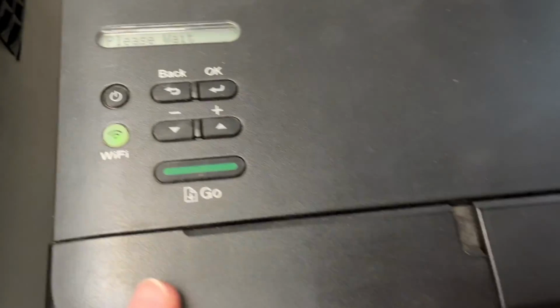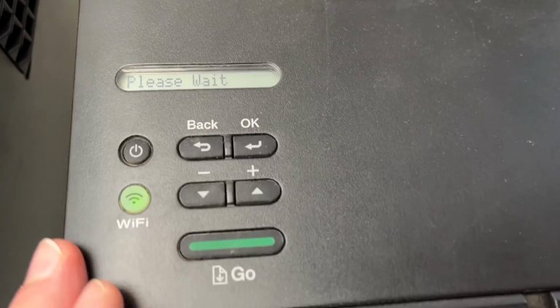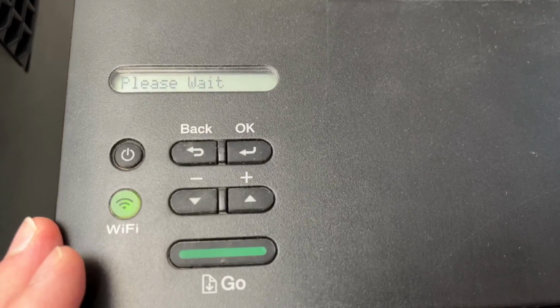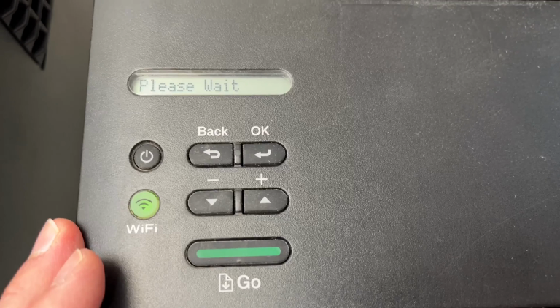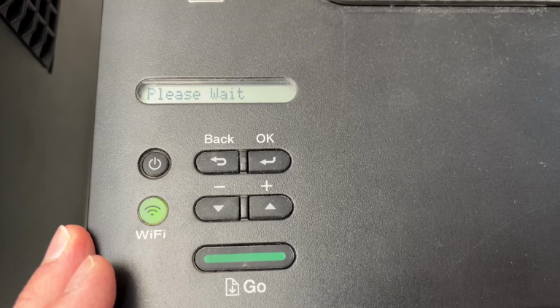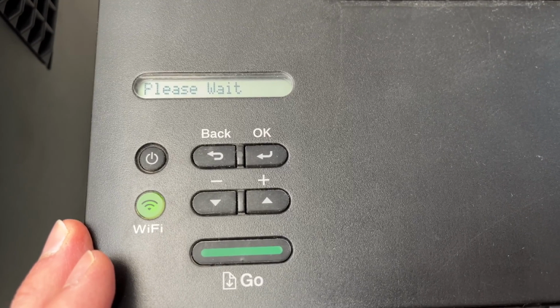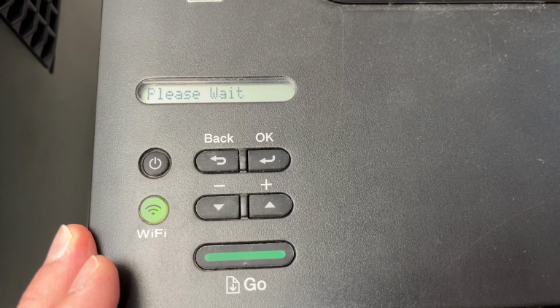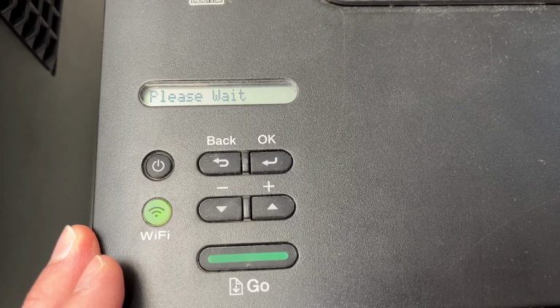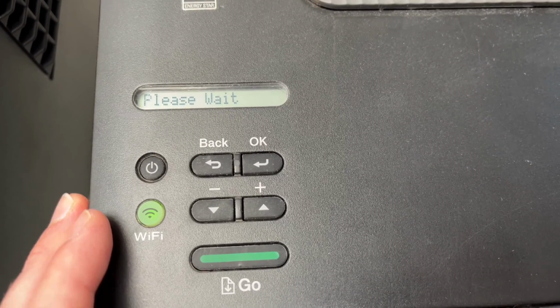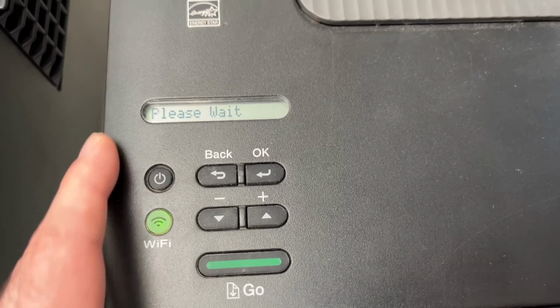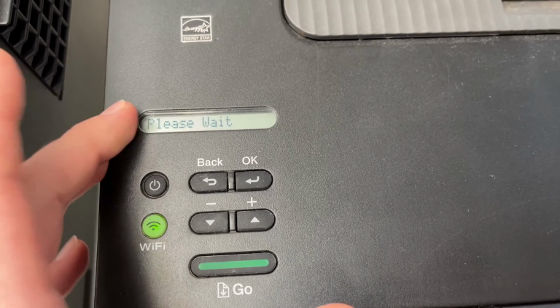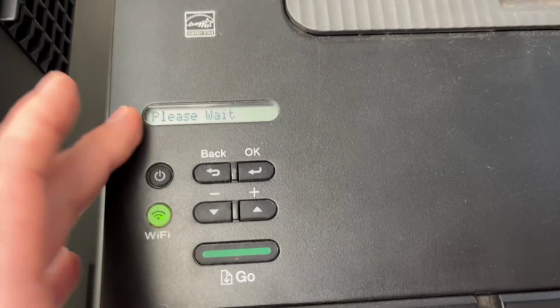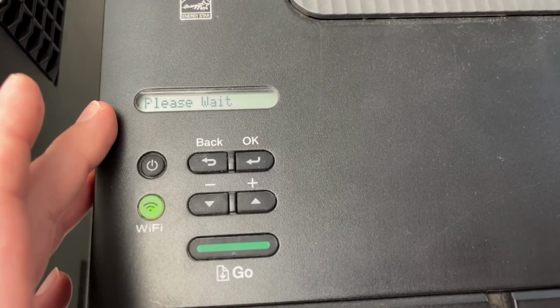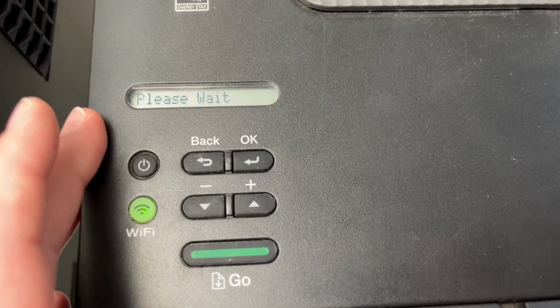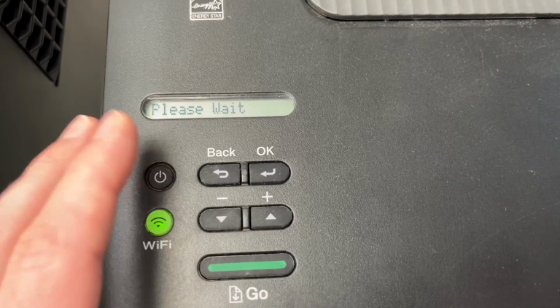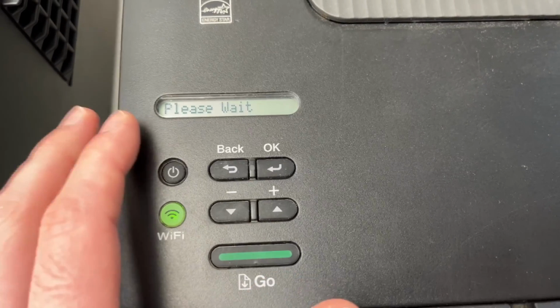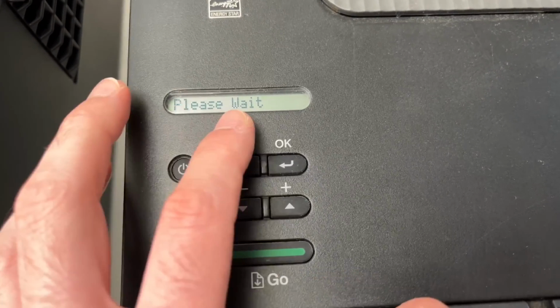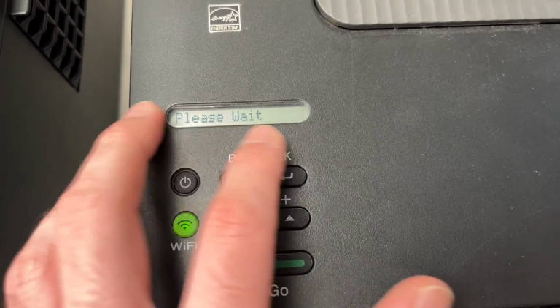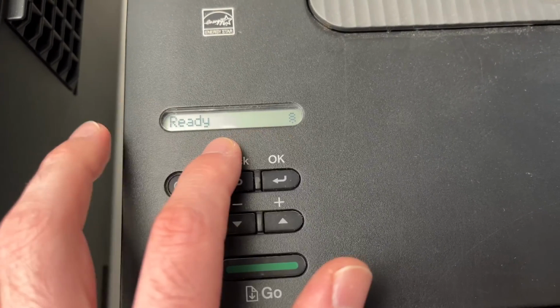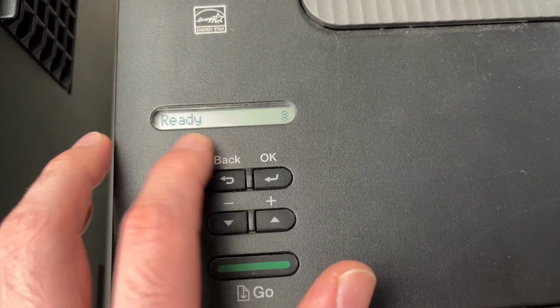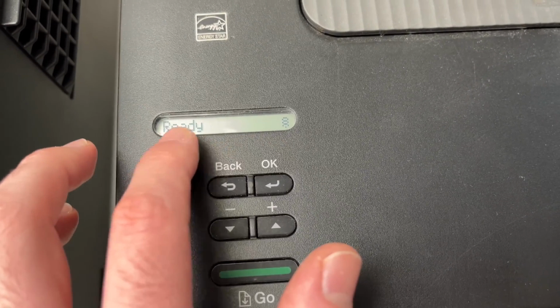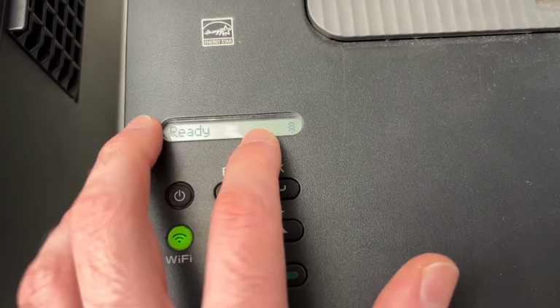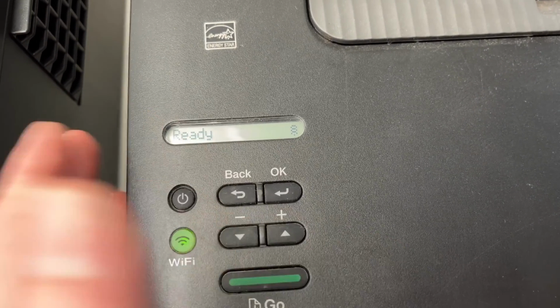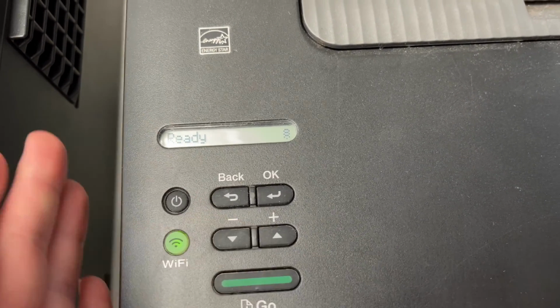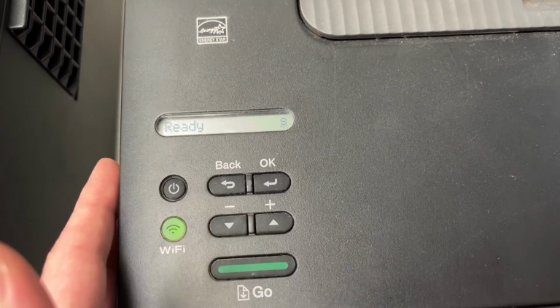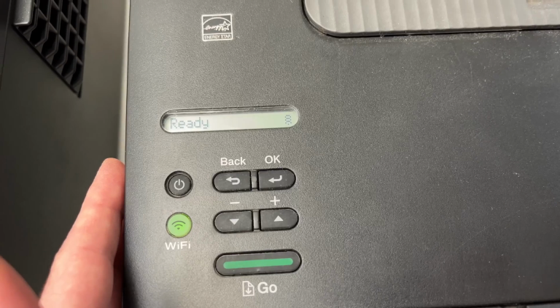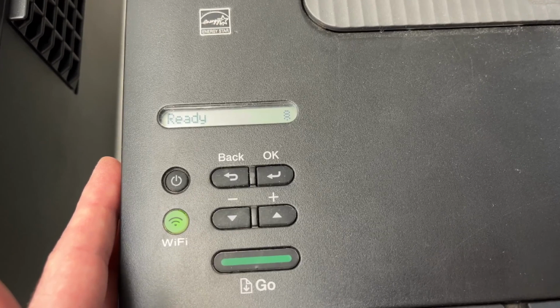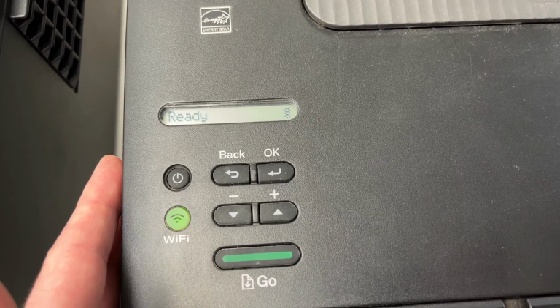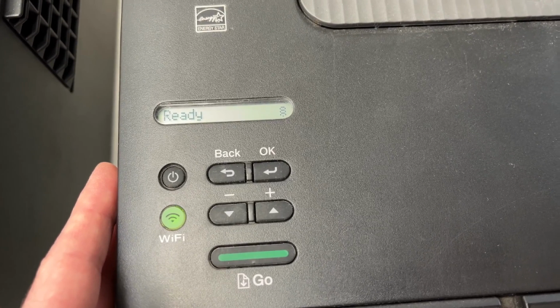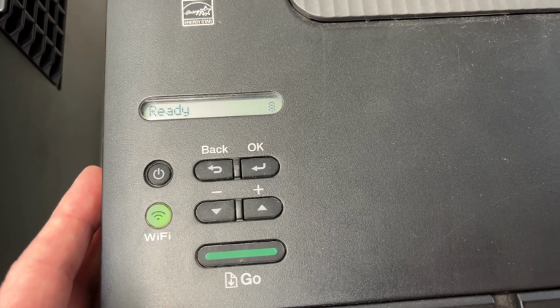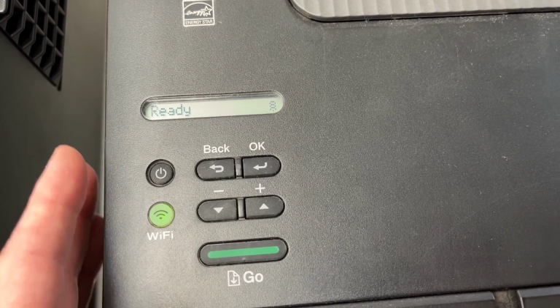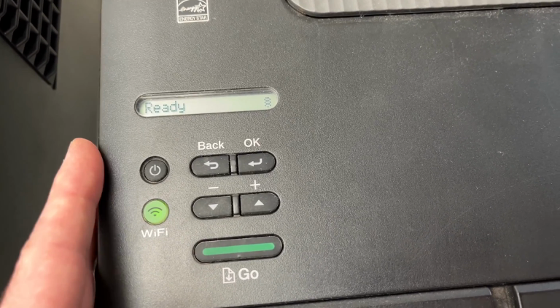Wait a few seconds, and after a few seconds you will be able to print again. The message won't appear anymore — you can see it says 'ready' and the error message is gone.